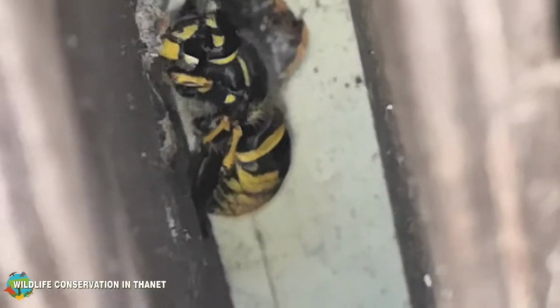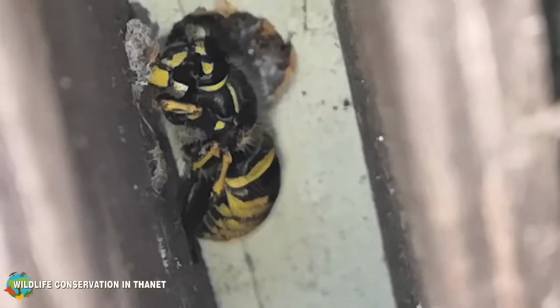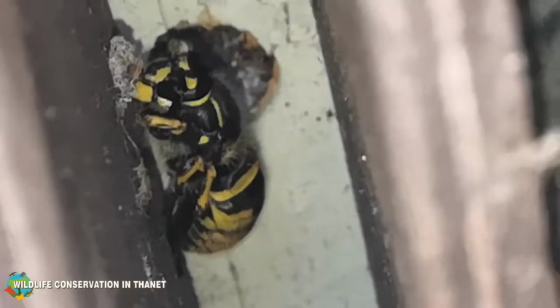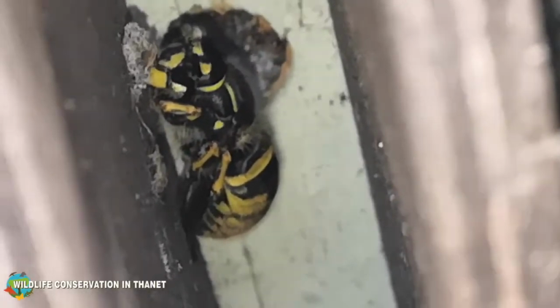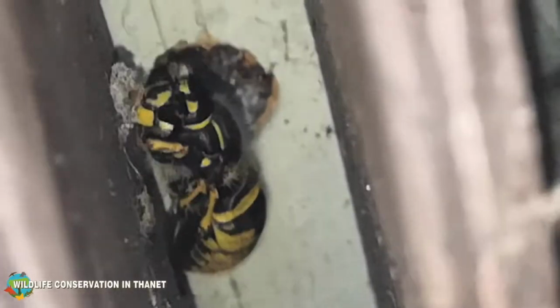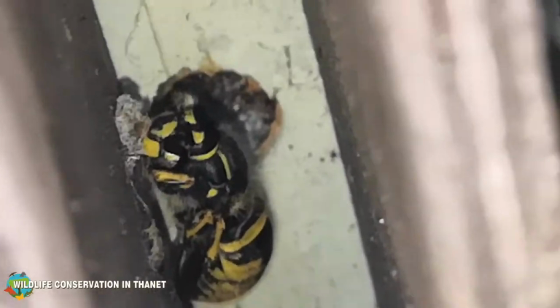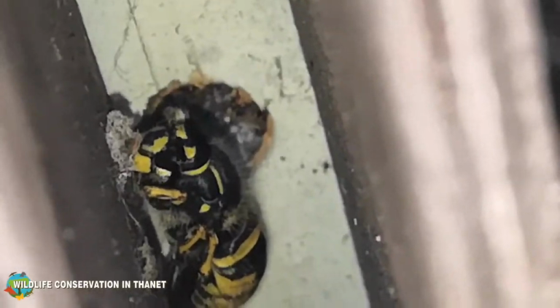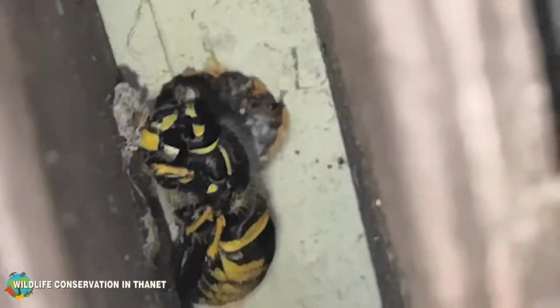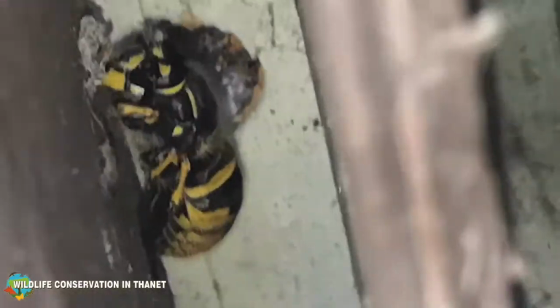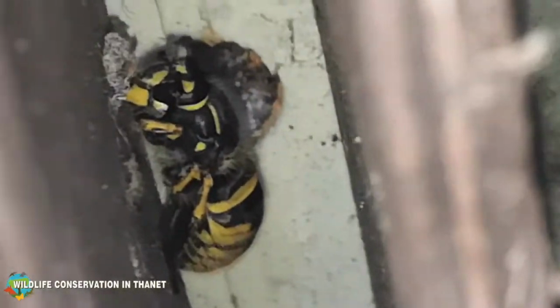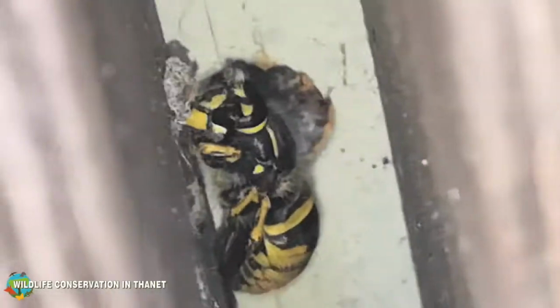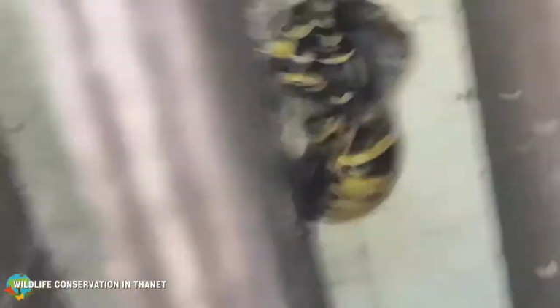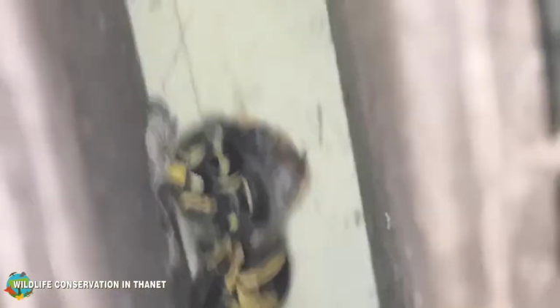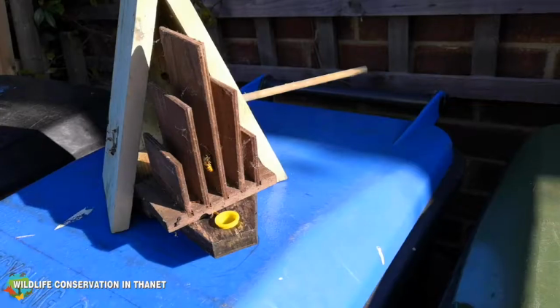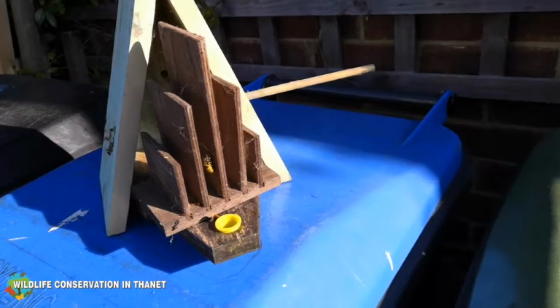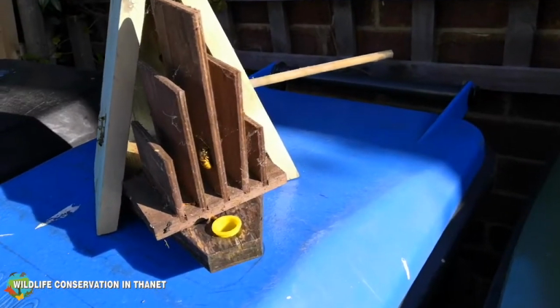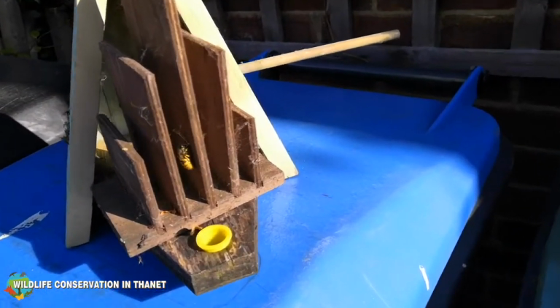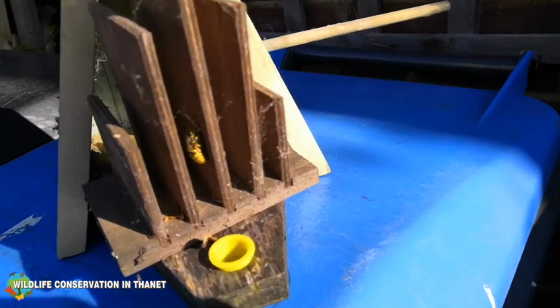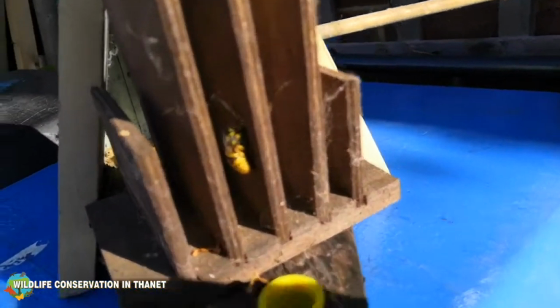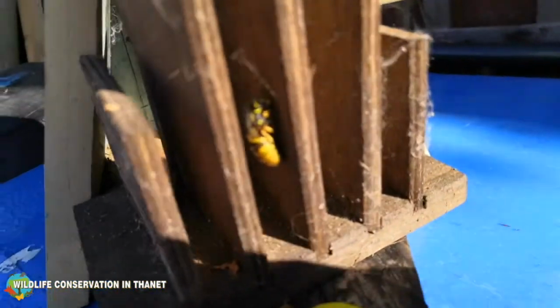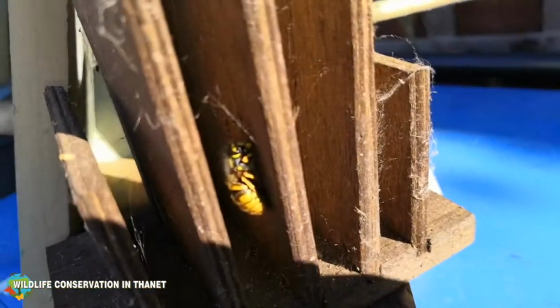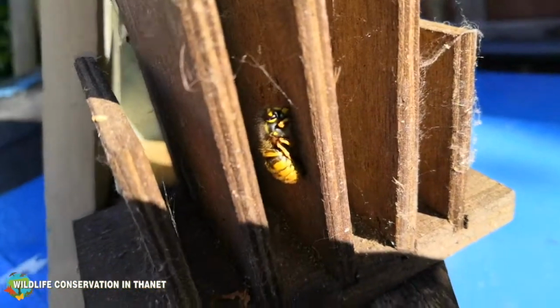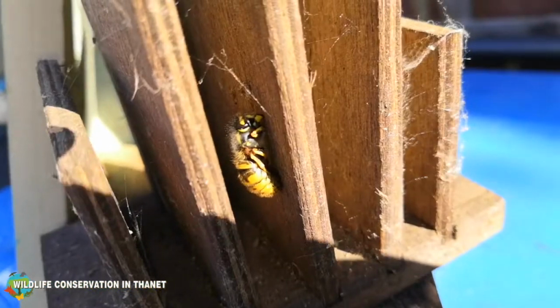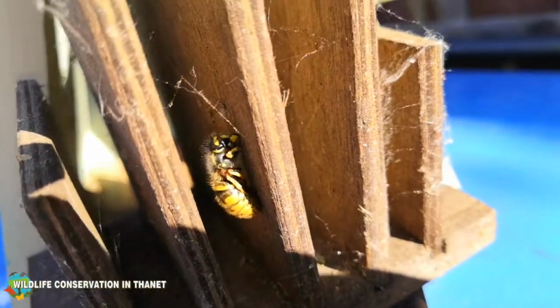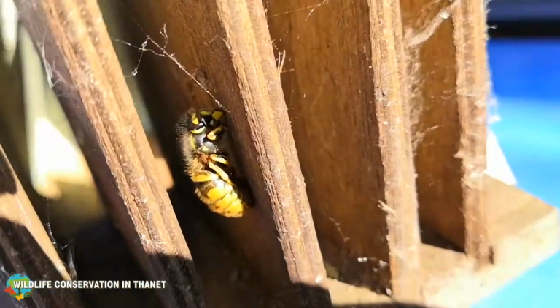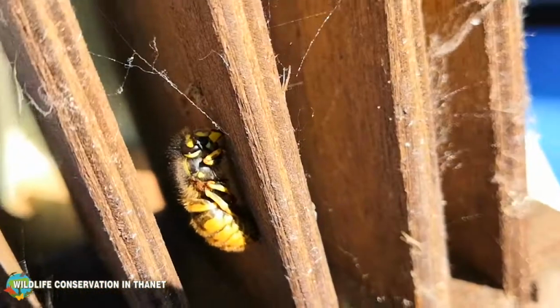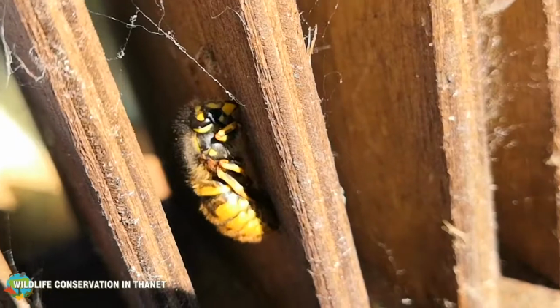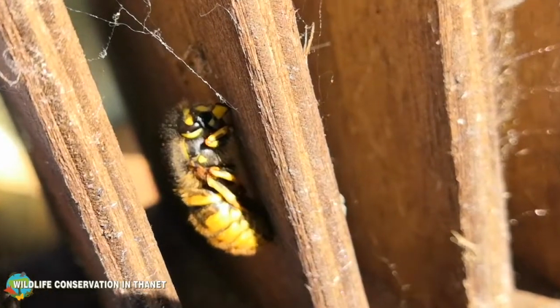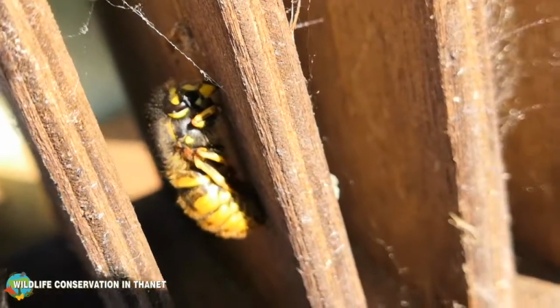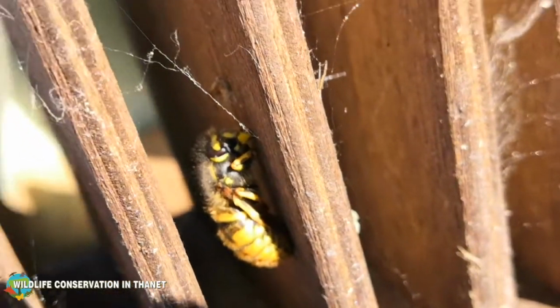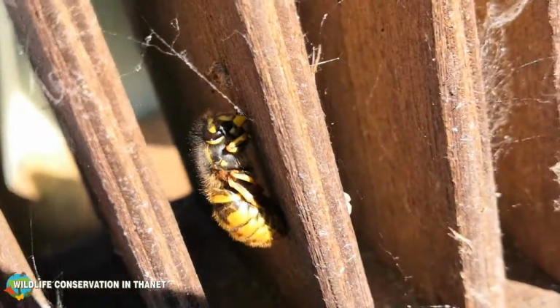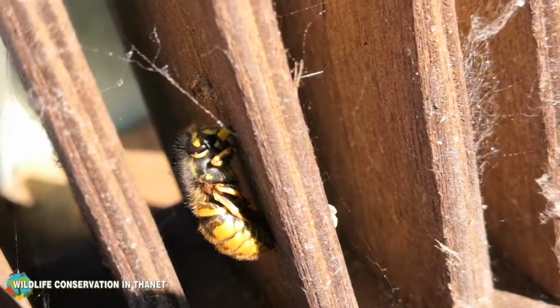You can see she's actually got her wings tucked down and her middle legs are protecting her wings. Warm winters can be a real risk to wasps because they might emerge too soon and there won't be enough food for them.